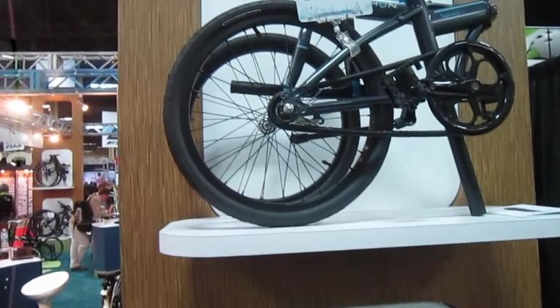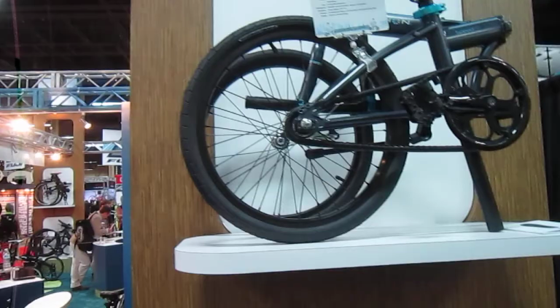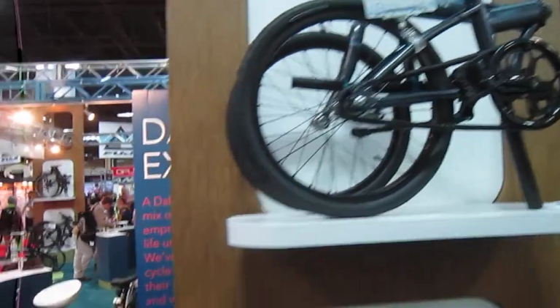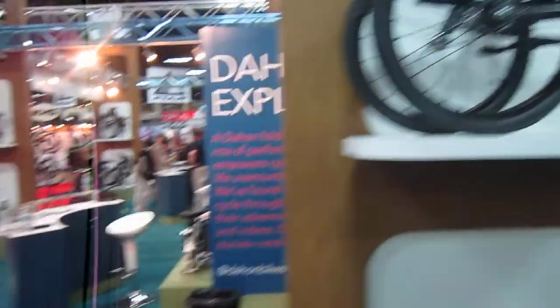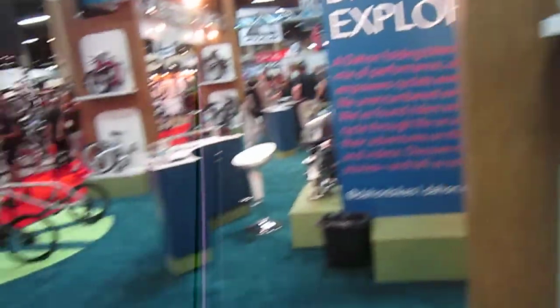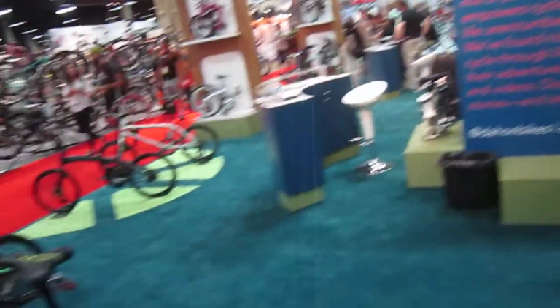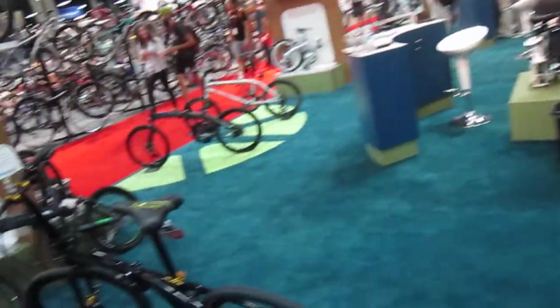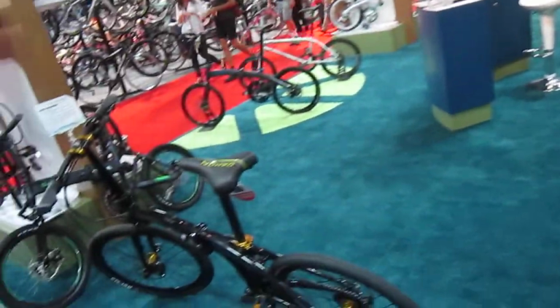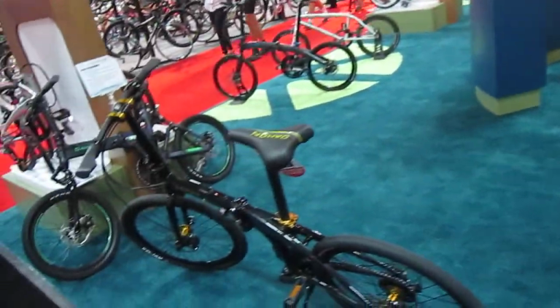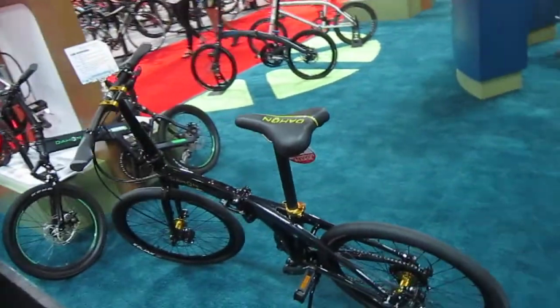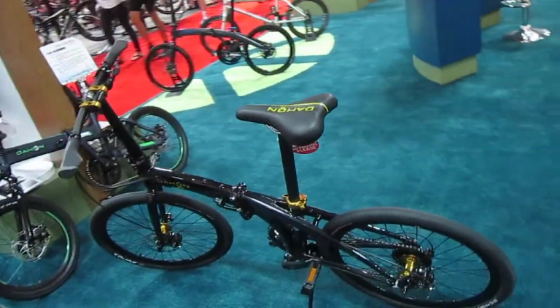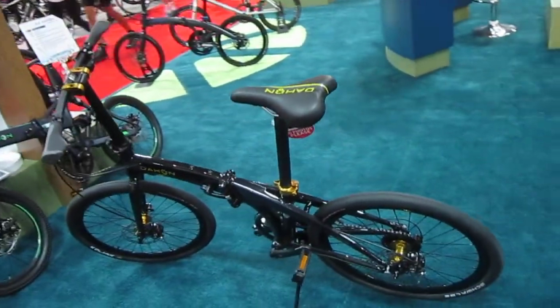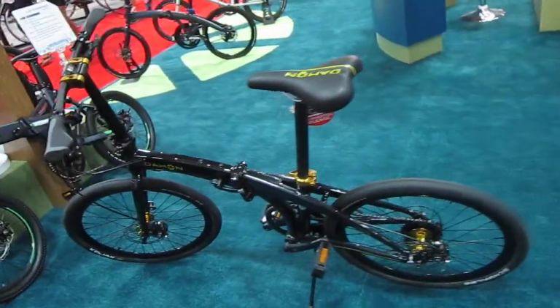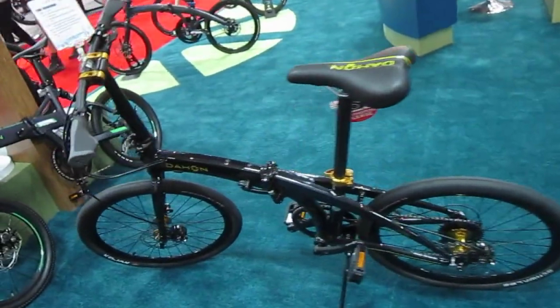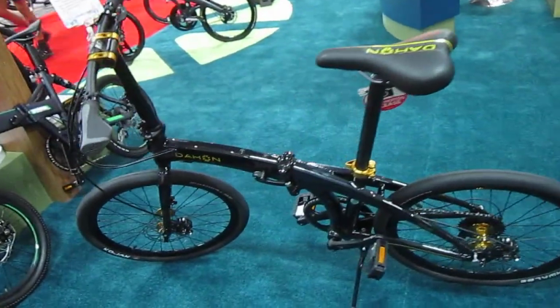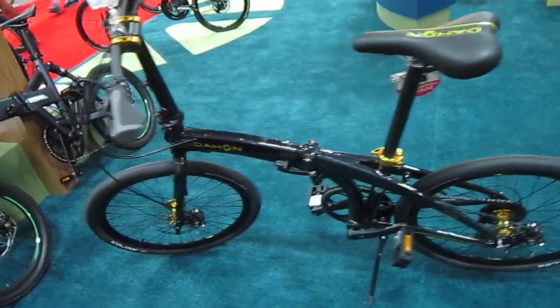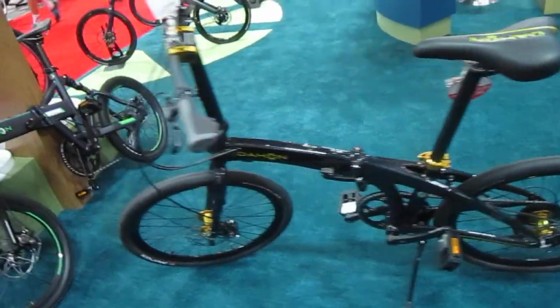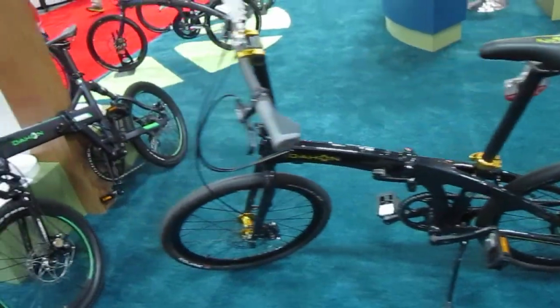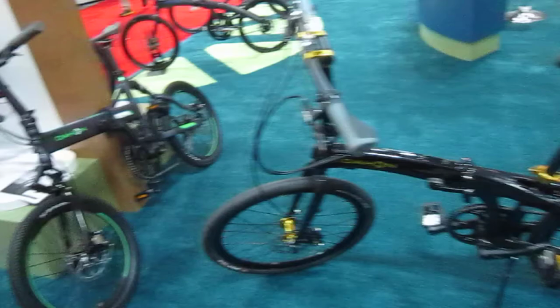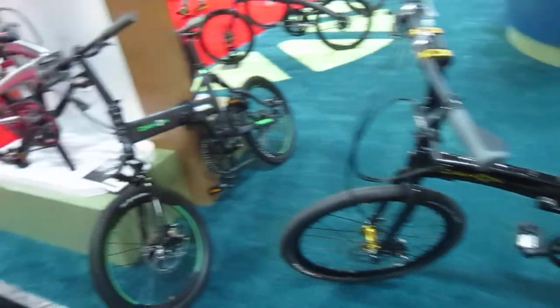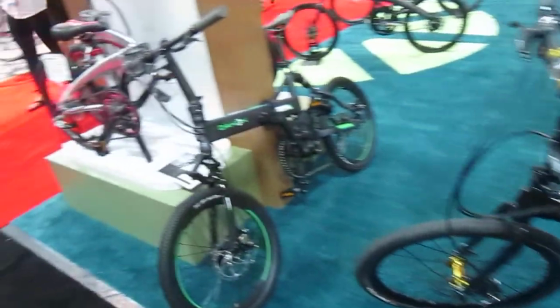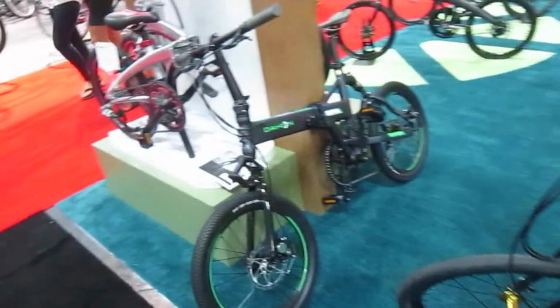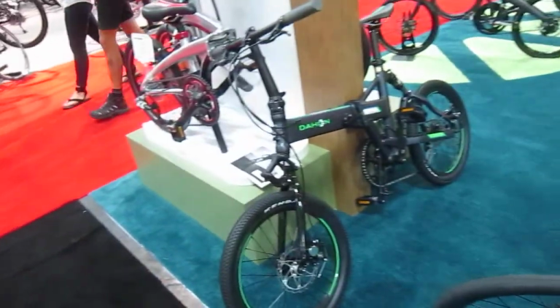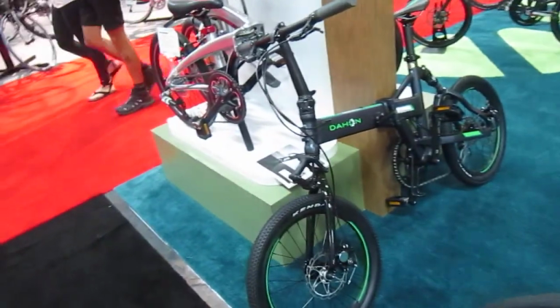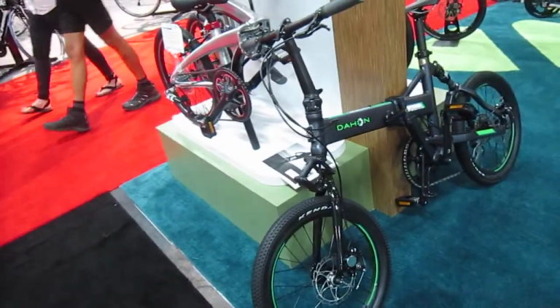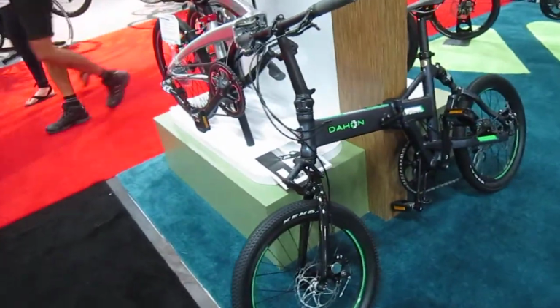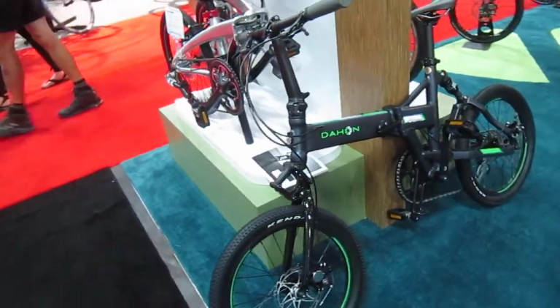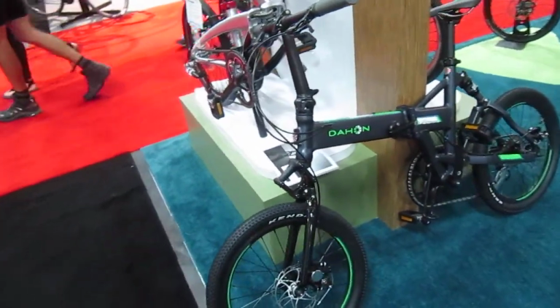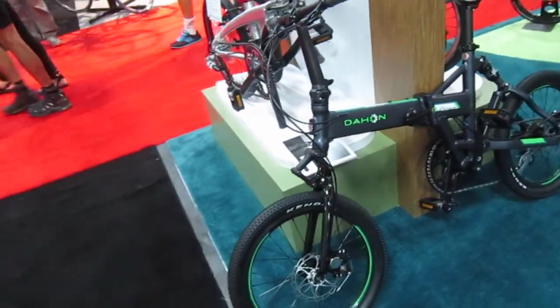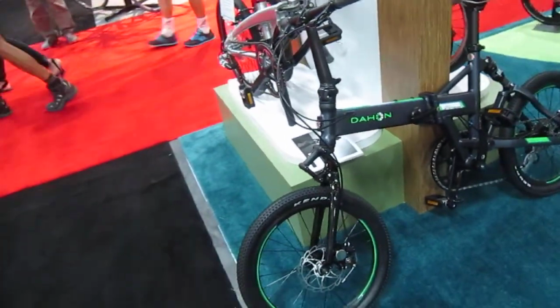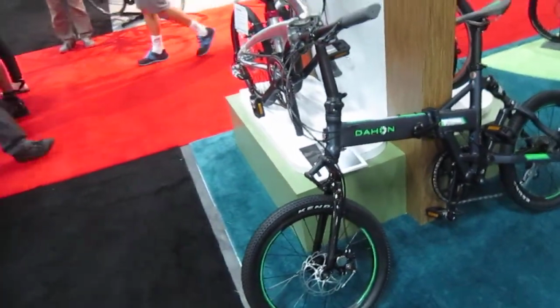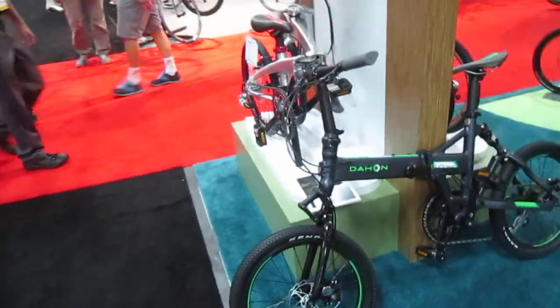So these are some models they kind of had going. Got a 24-inch model. Jetstream with disc brakes.